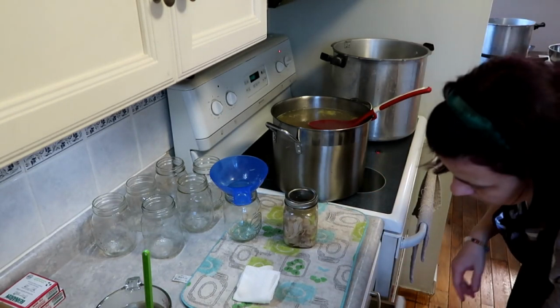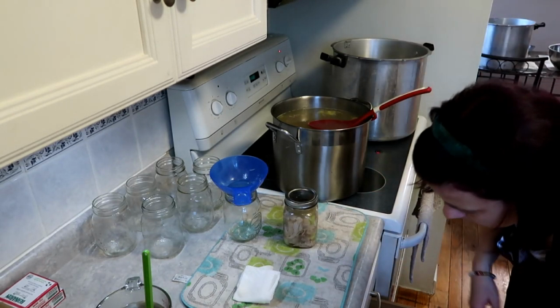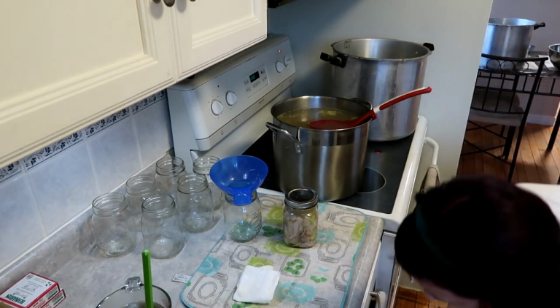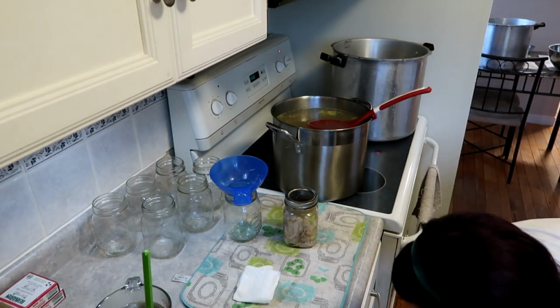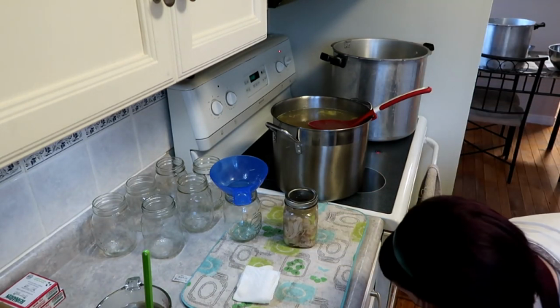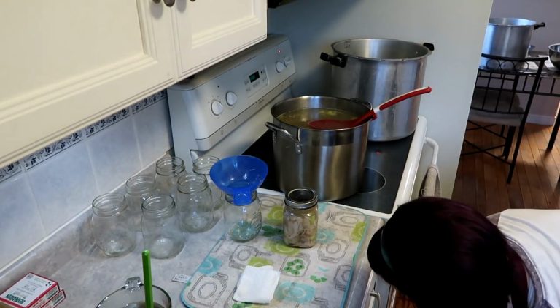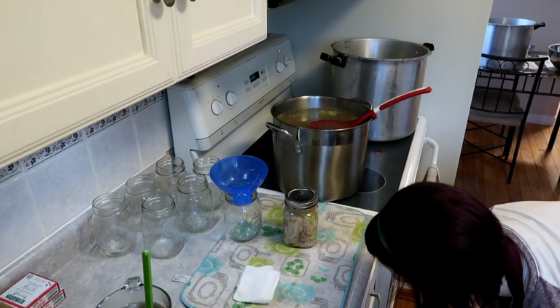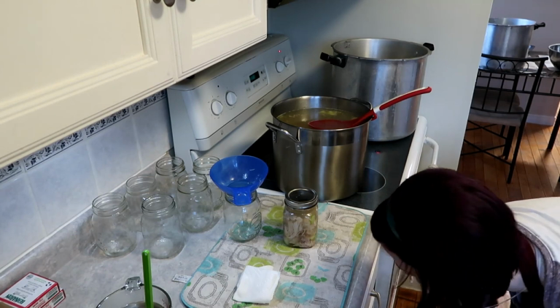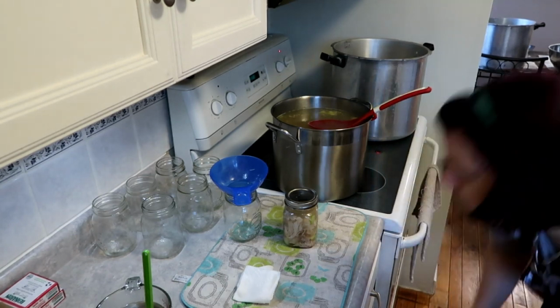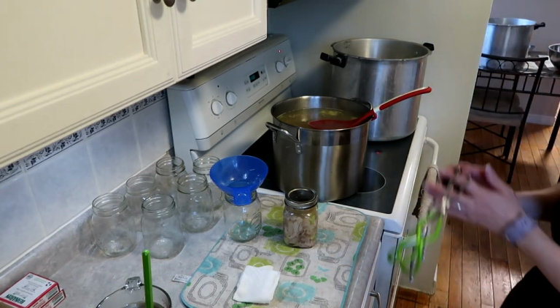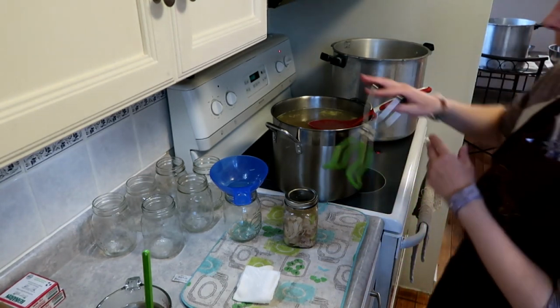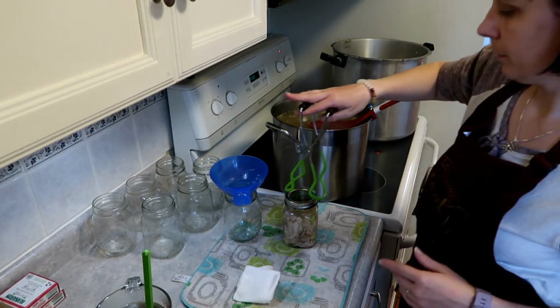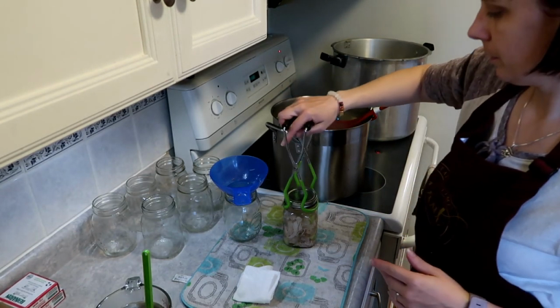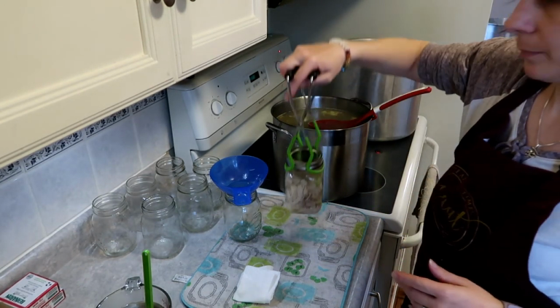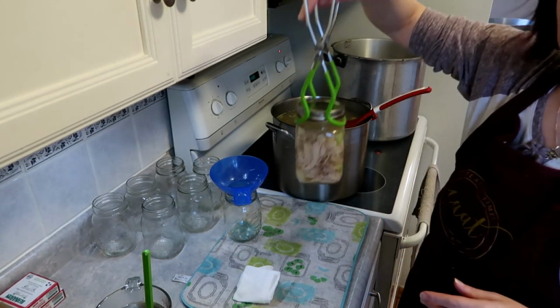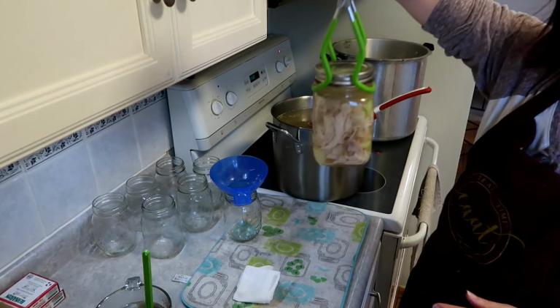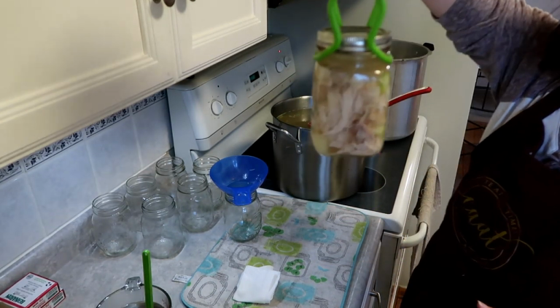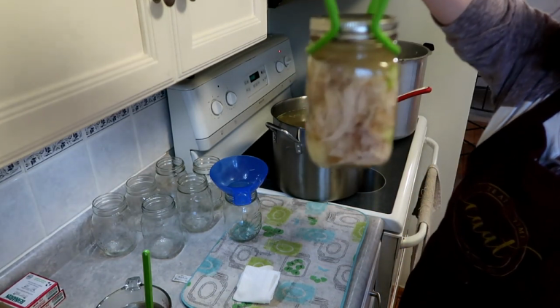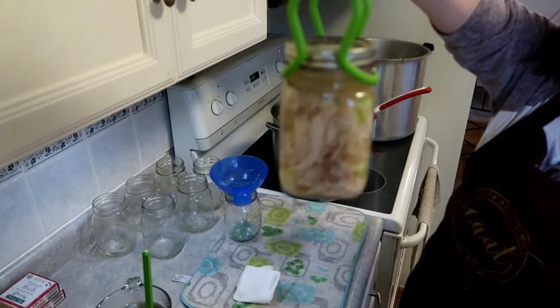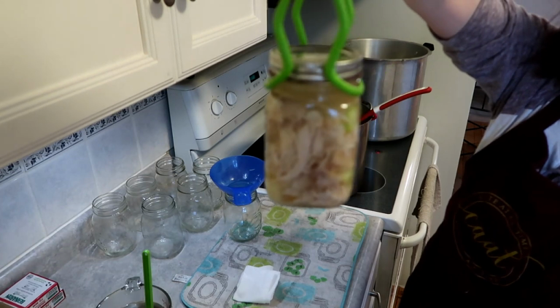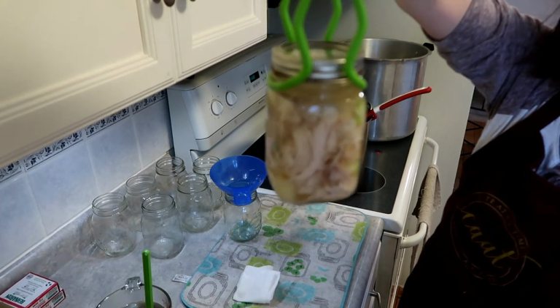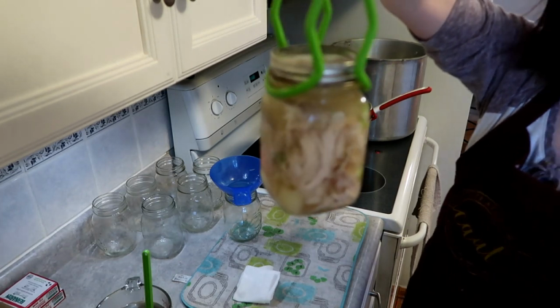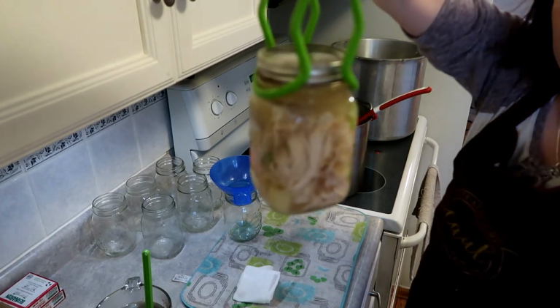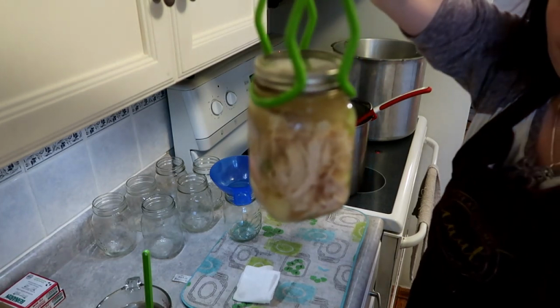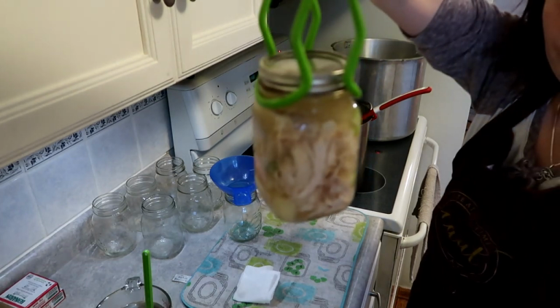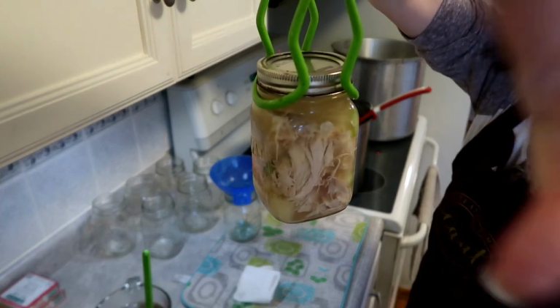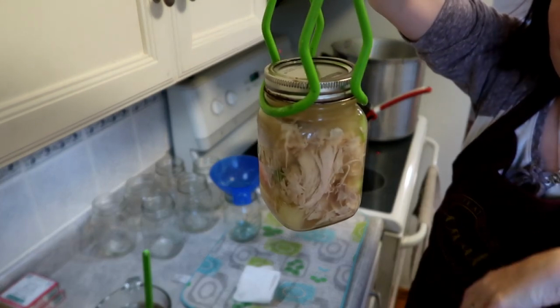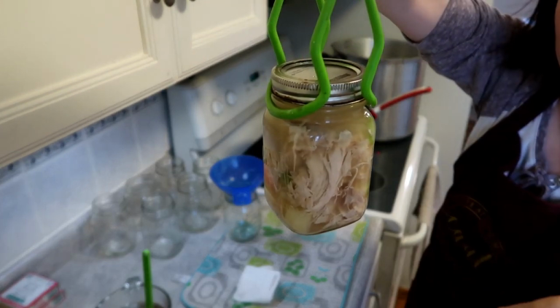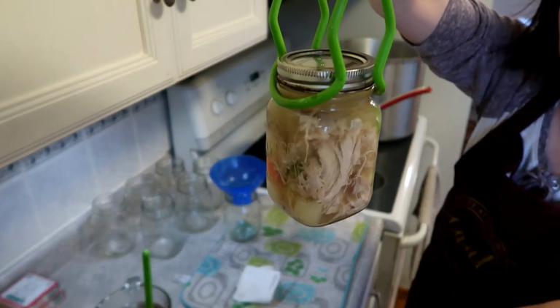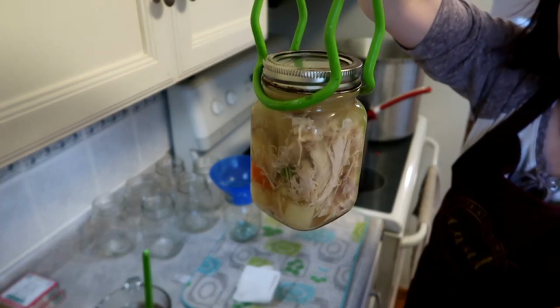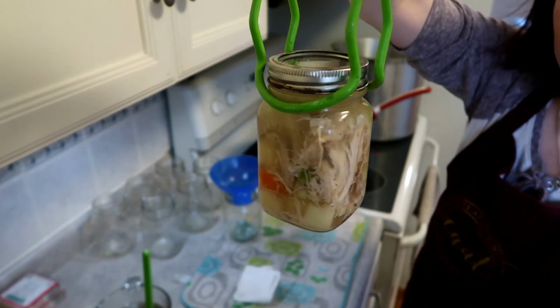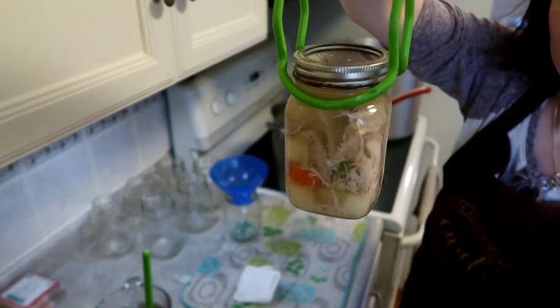Now I'm going to show you guys this beautiful jar. Let's see it — oh, it's so beautiful. Hold on camera, focus. Look at that turkey soup!